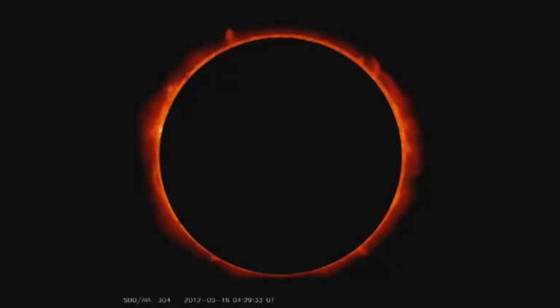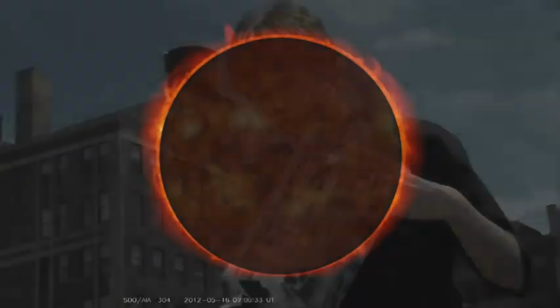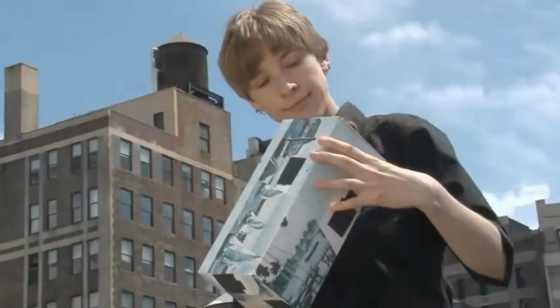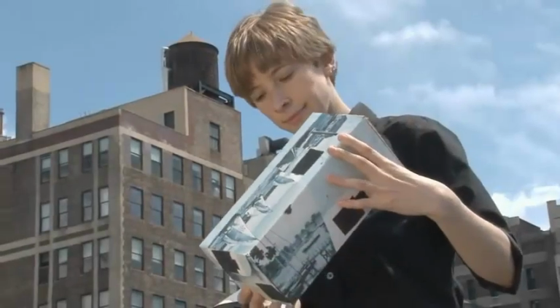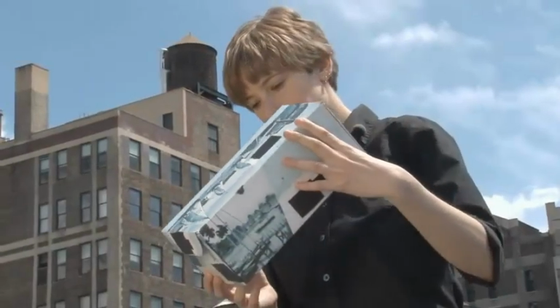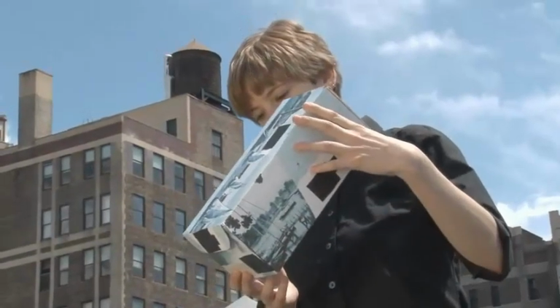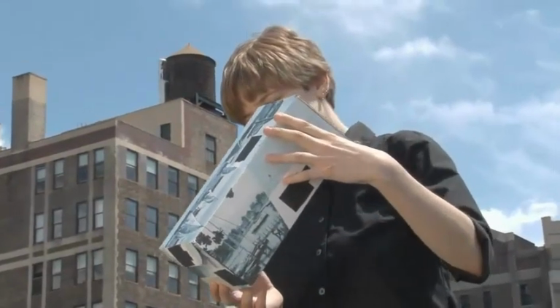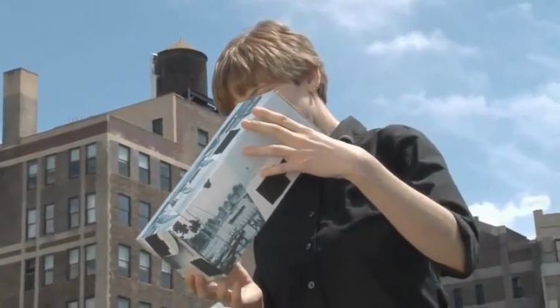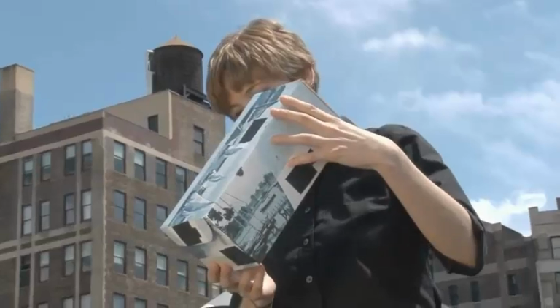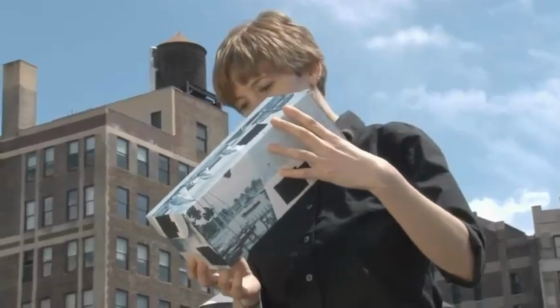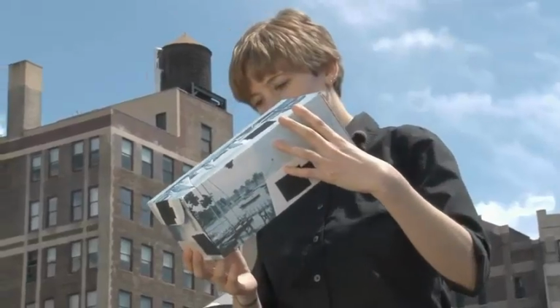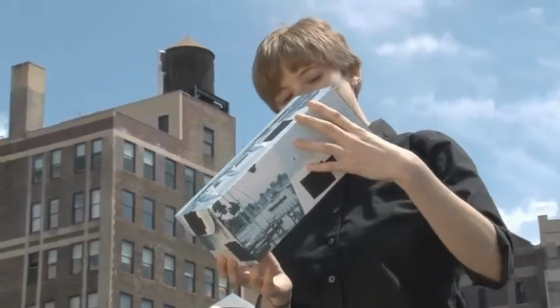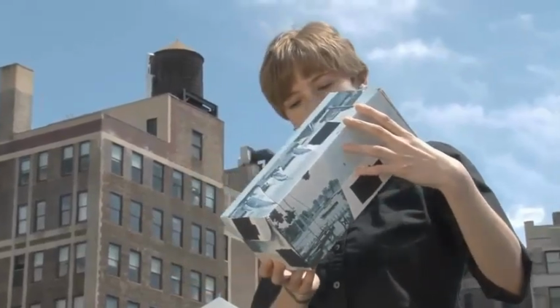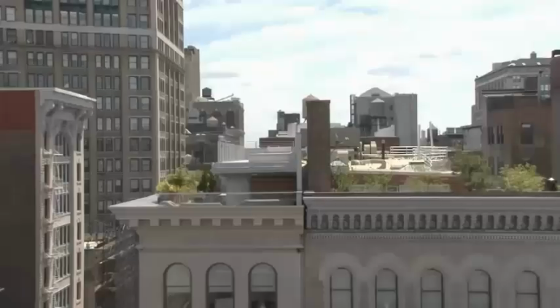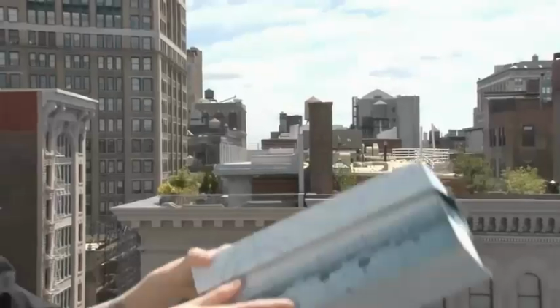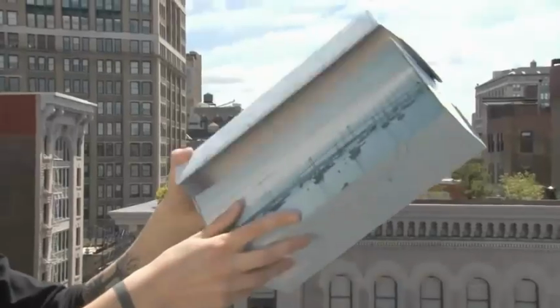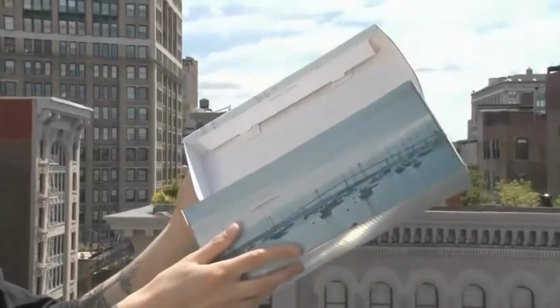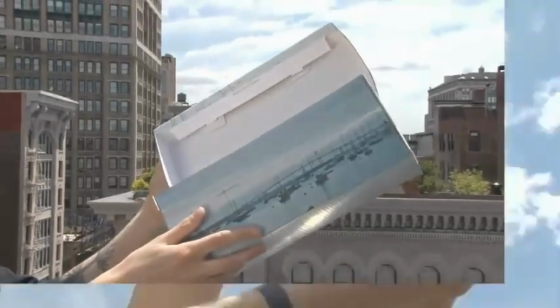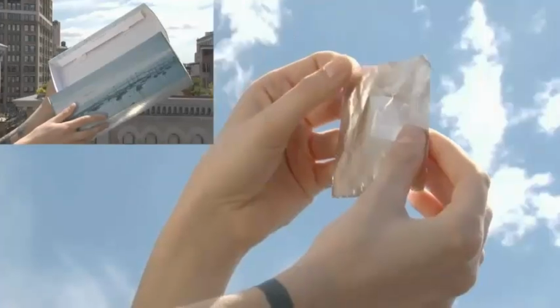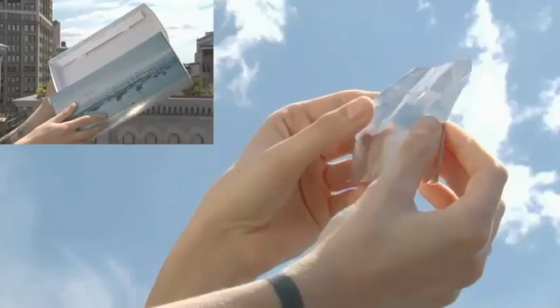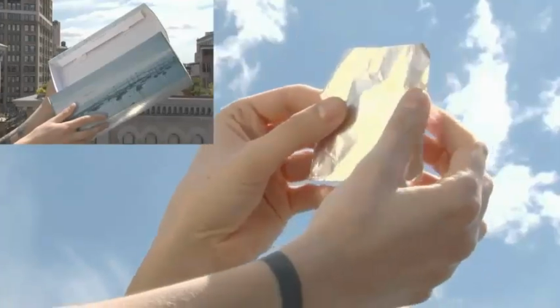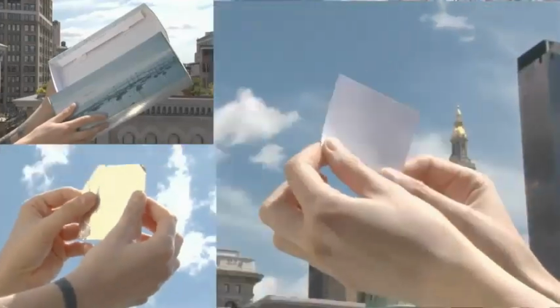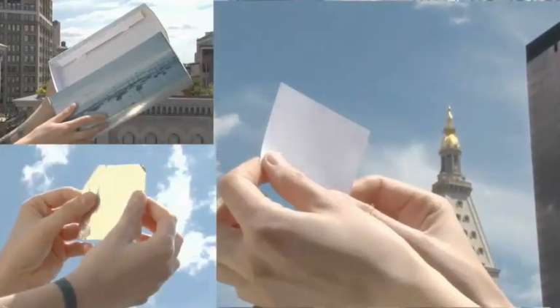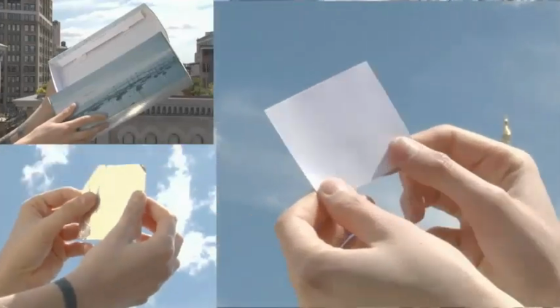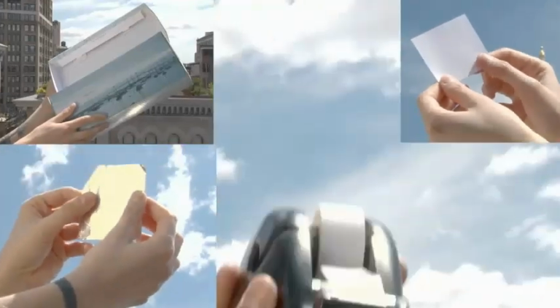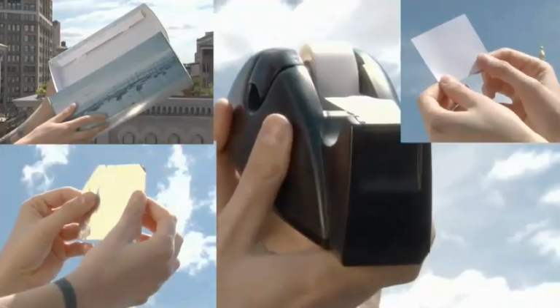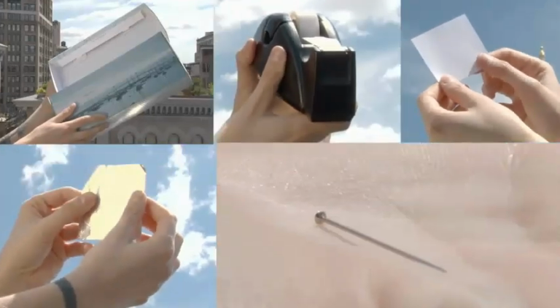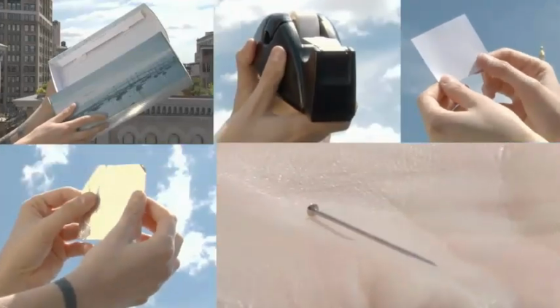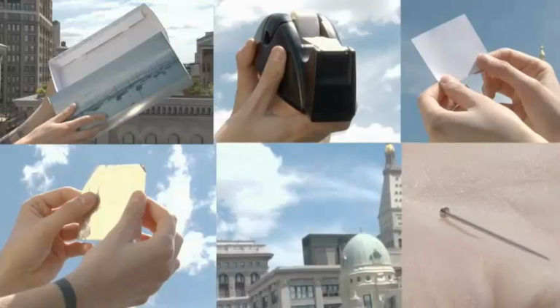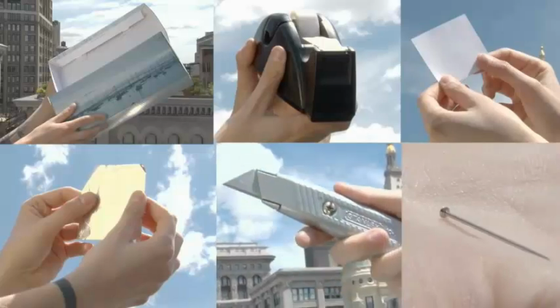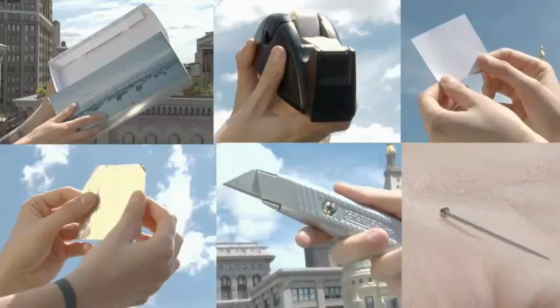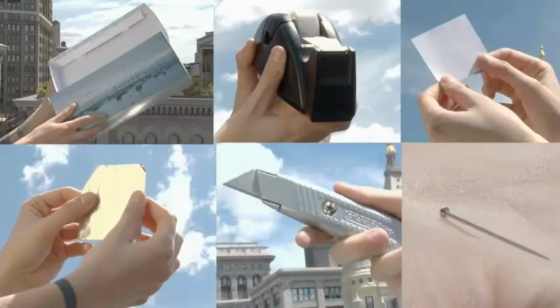So don't look at the Sun during a solar eclipse. The best way to view an eclipse is through a pinhole camera. To build one, all you need are a few household supplies: a box like a shoe box, a small piece of tin foil, a white sheet of paper, tape, a pin or needle, and a box cutter or exacto knife.